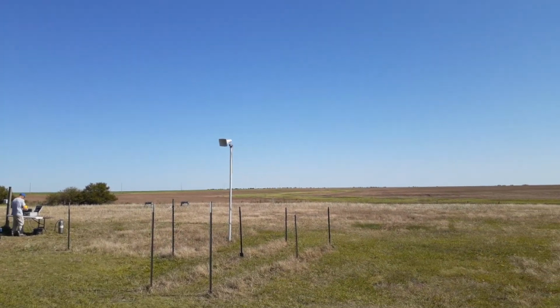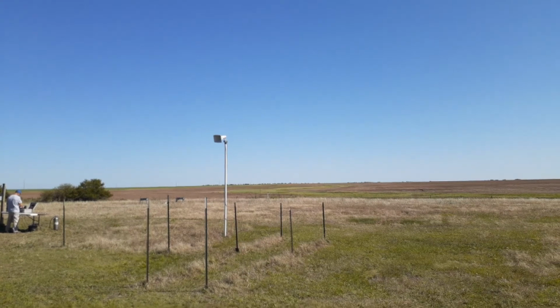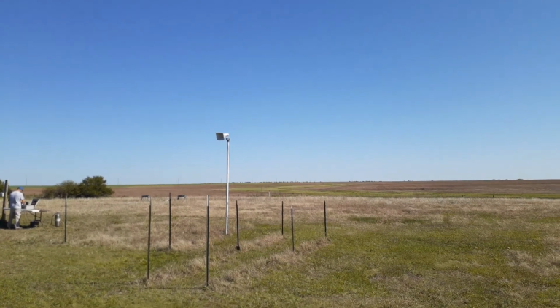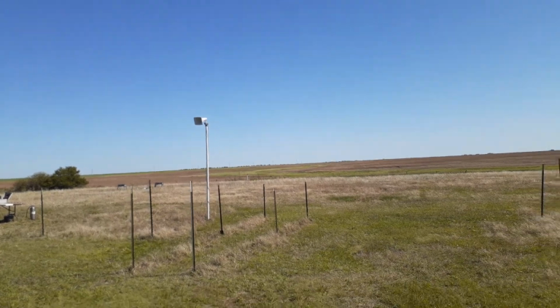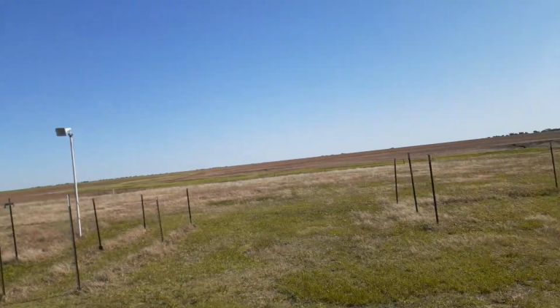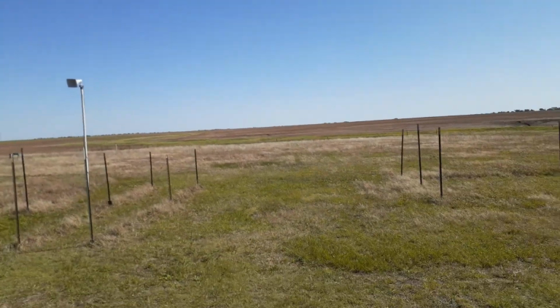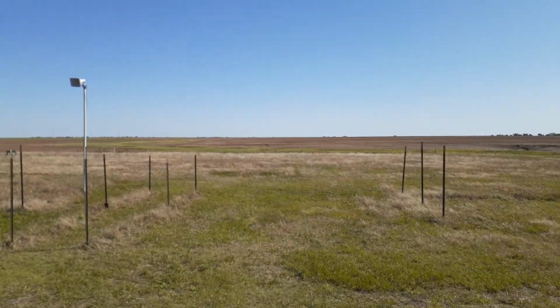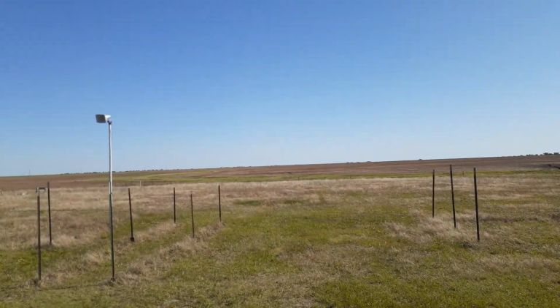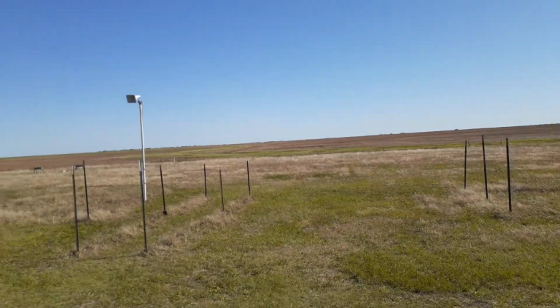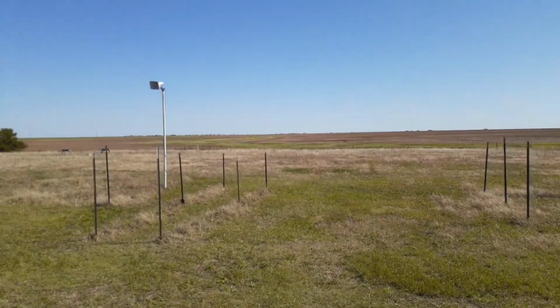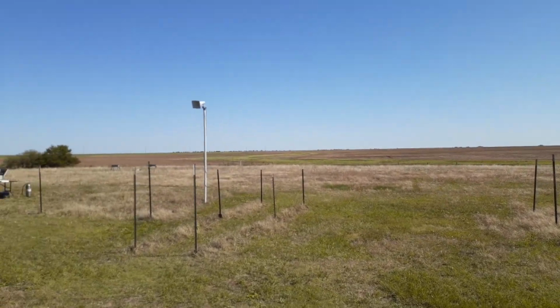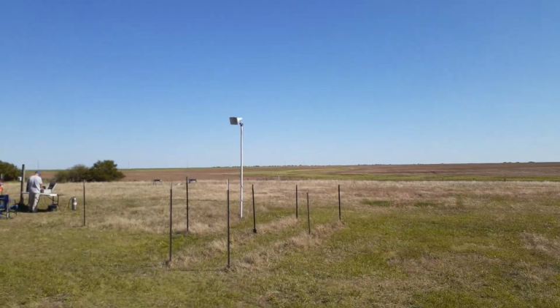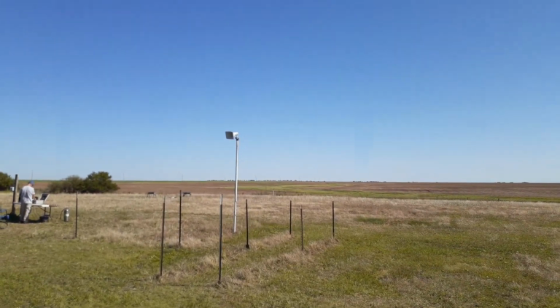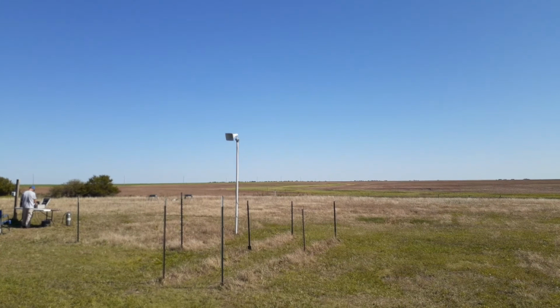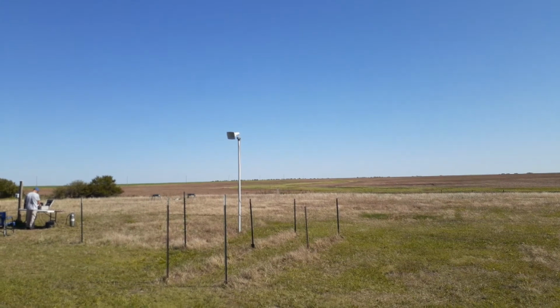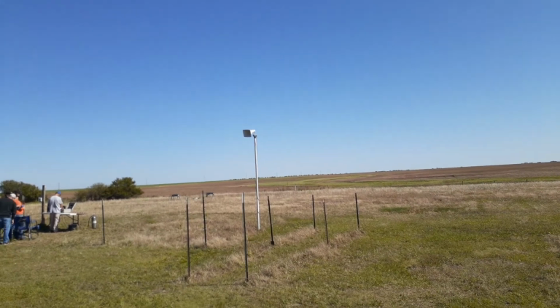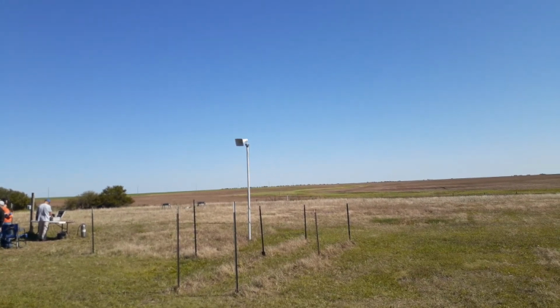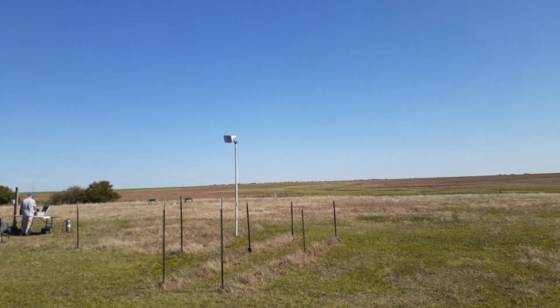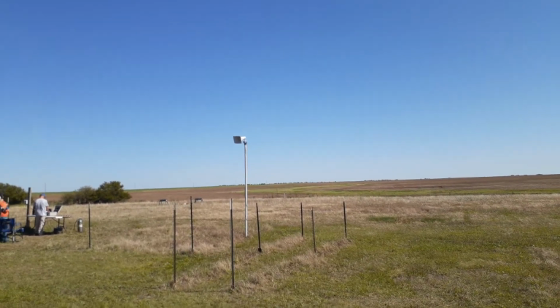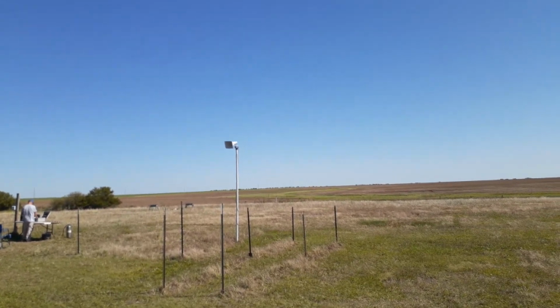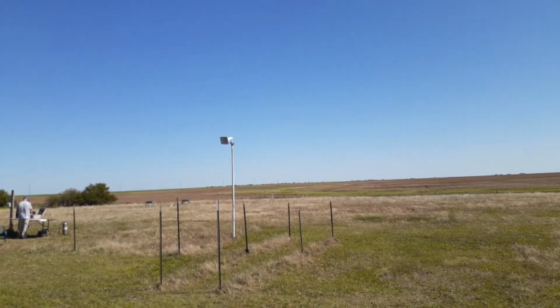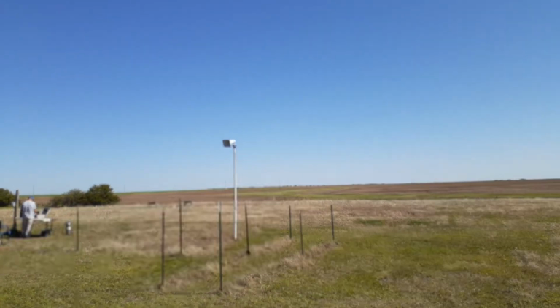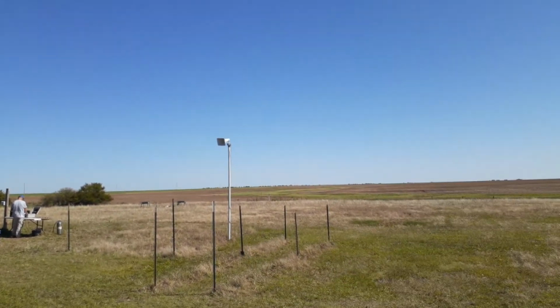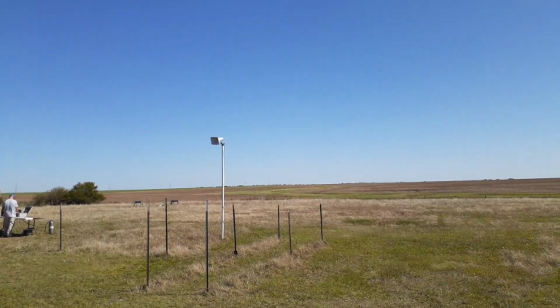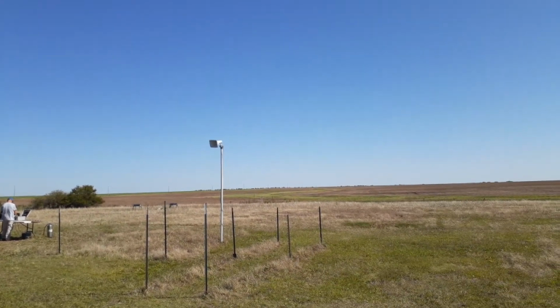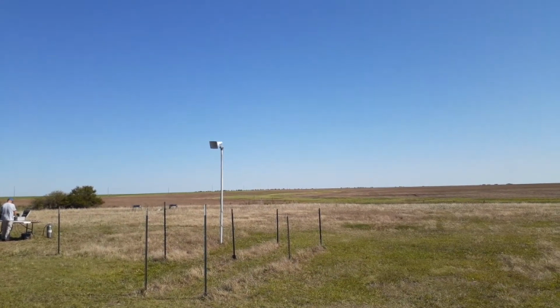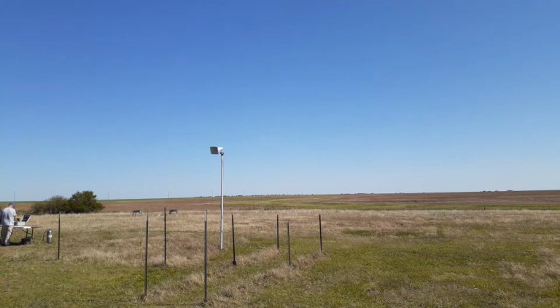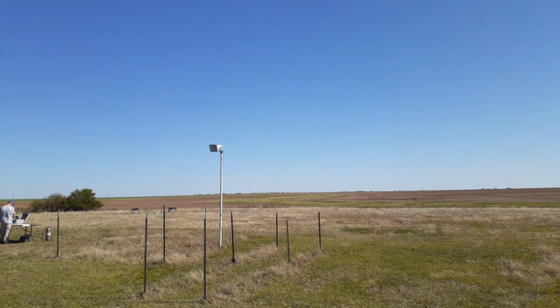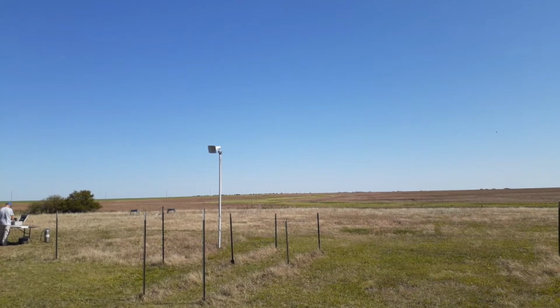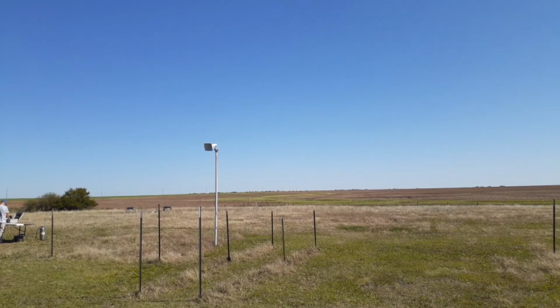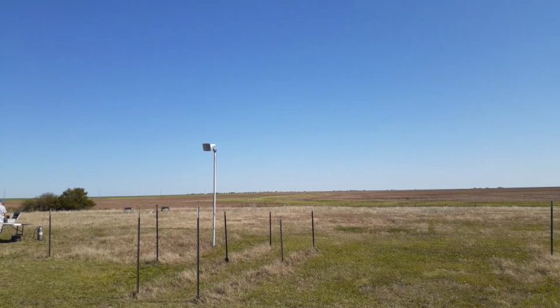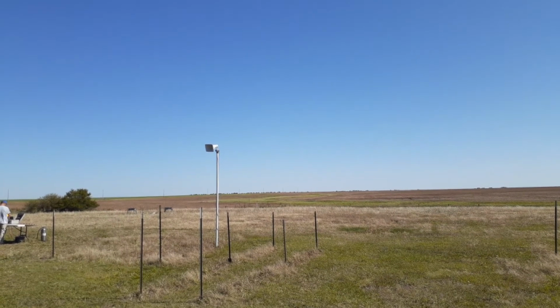Out to pad 43, we have Lucas Utley from Little Rock, Arkansas, flying his Mad Cow Mach Wave 2. This is a six-pound rocket on an Aerotech J350. Altimeter deploy at 500 feet.